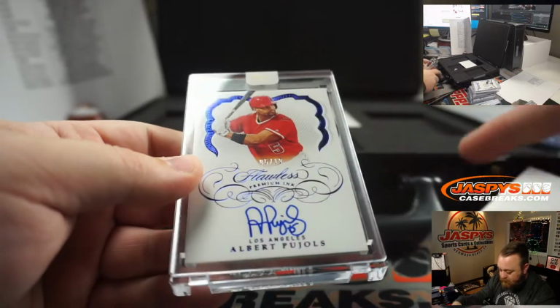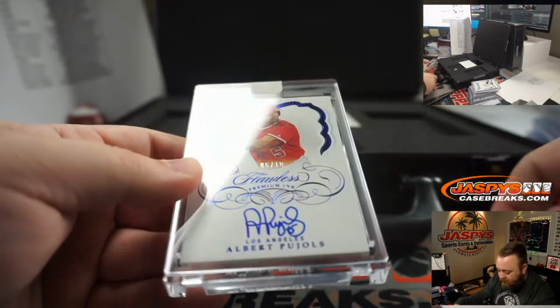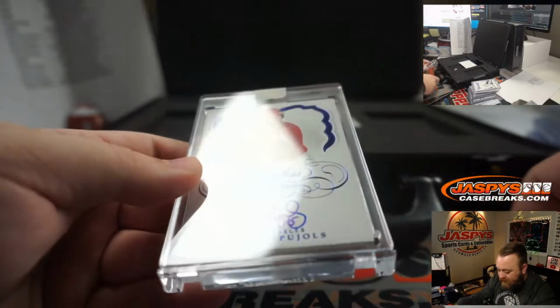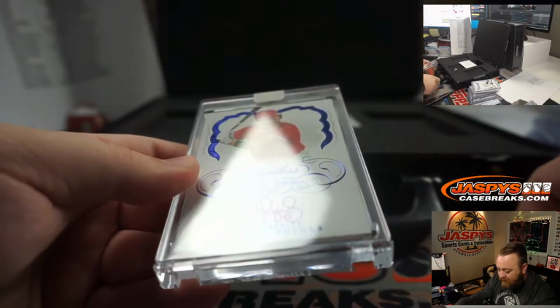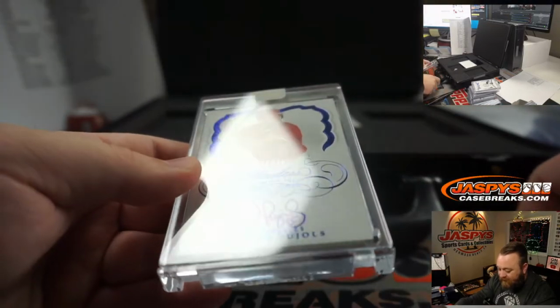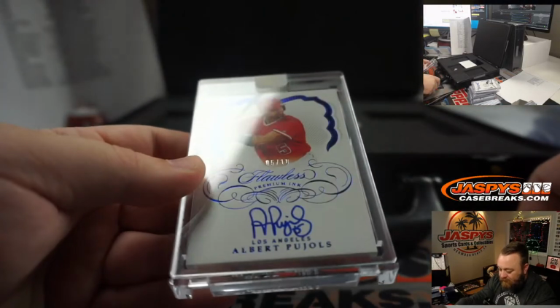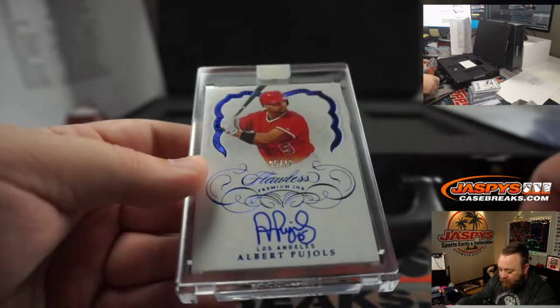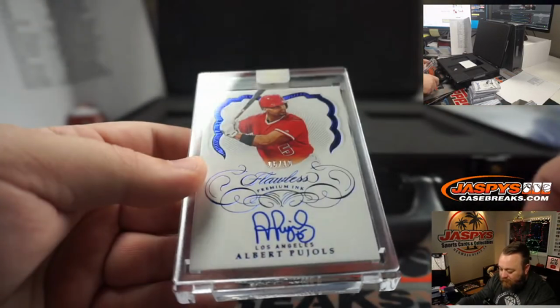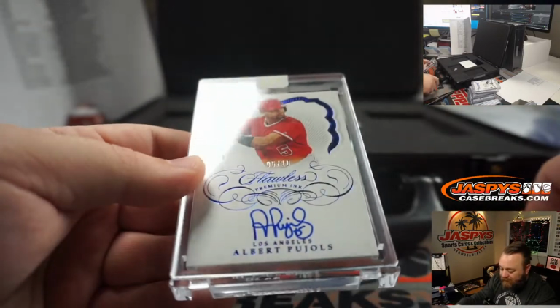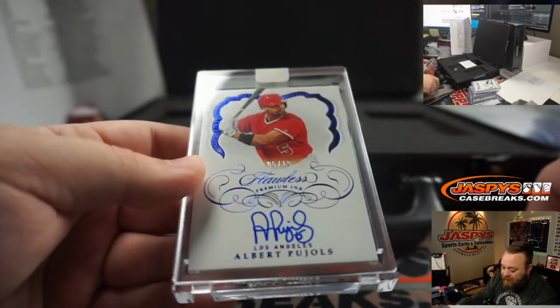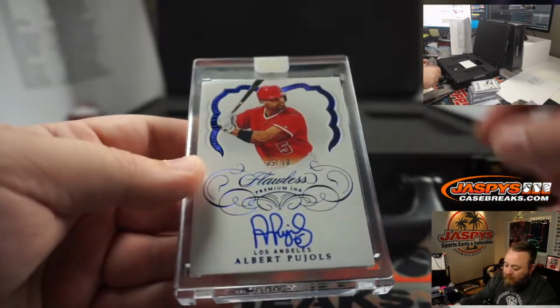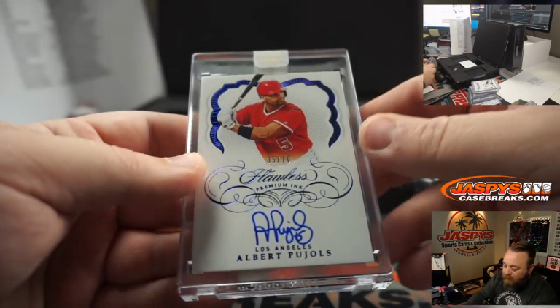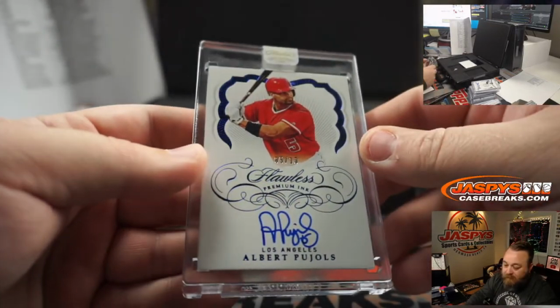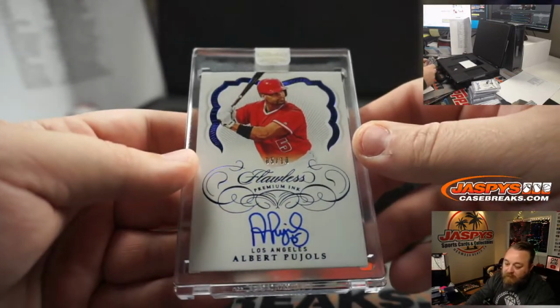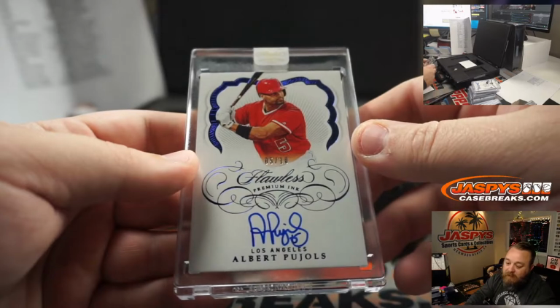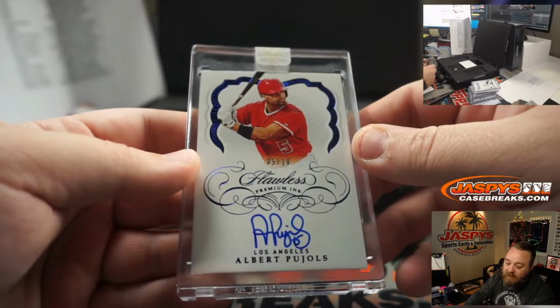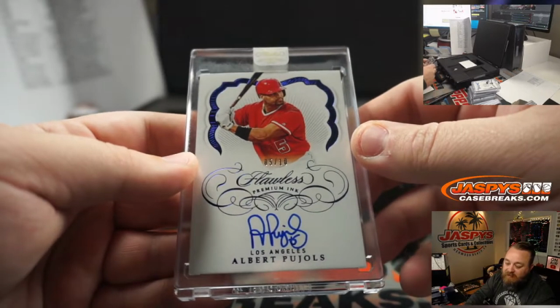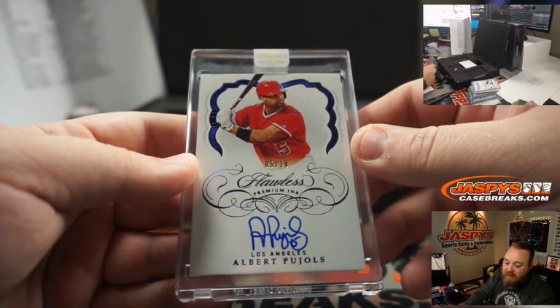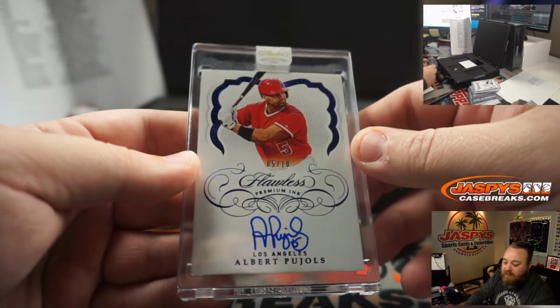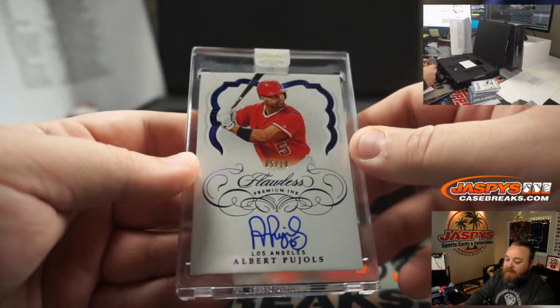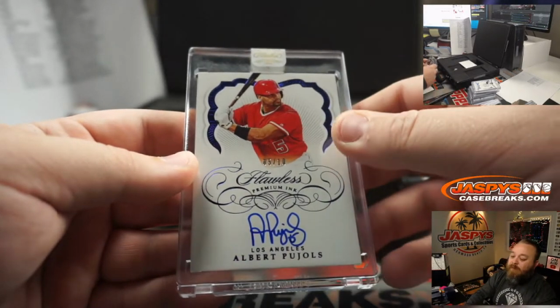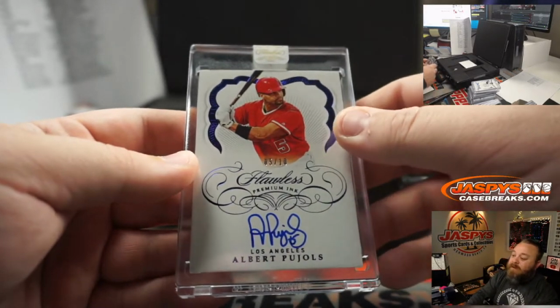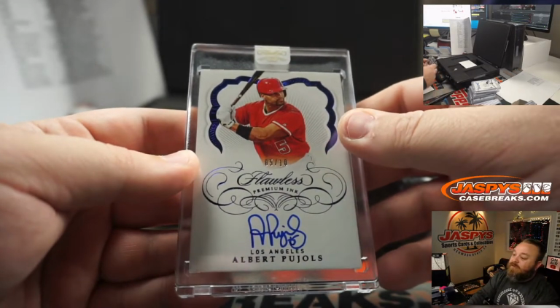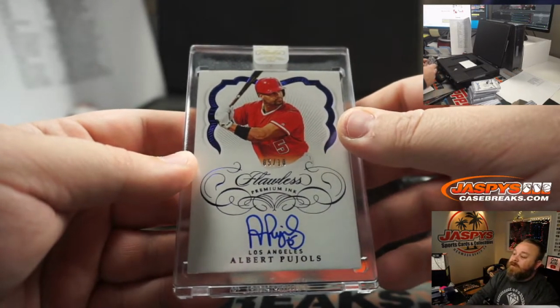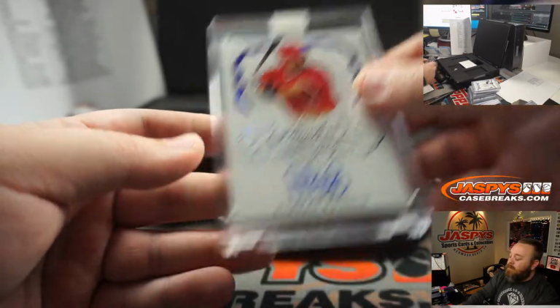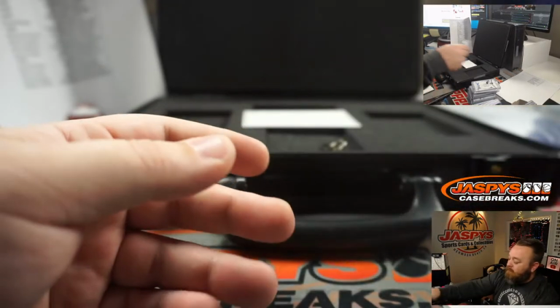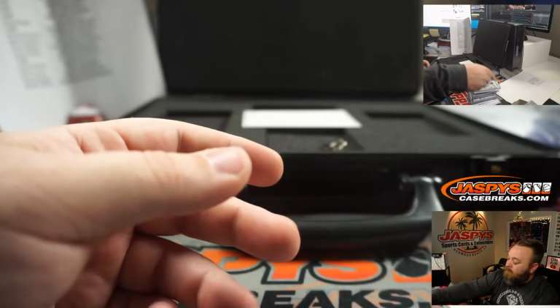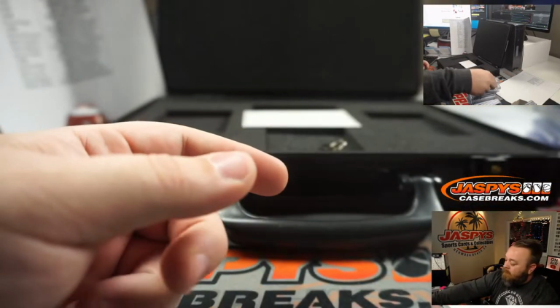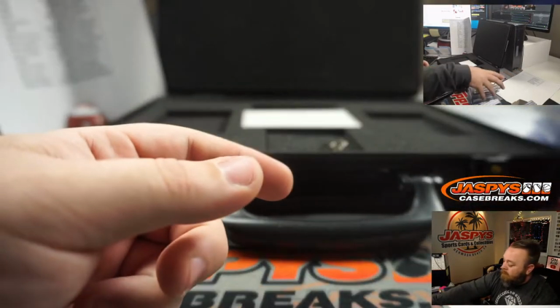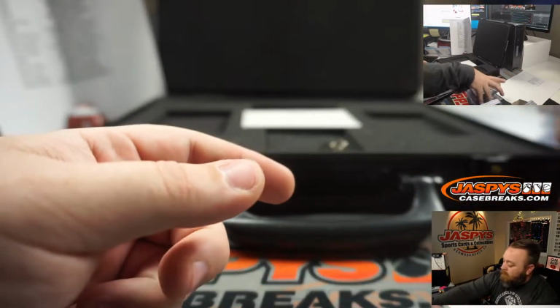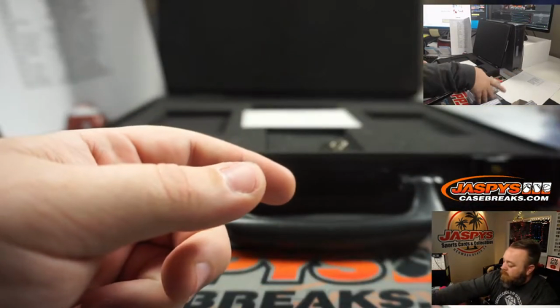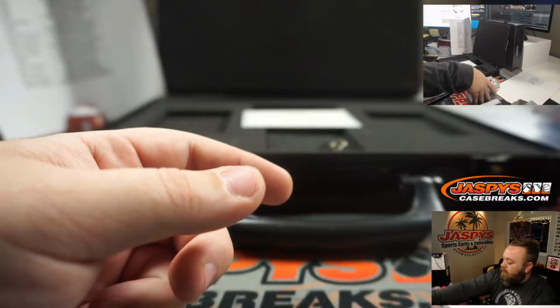5 out of 10 — Premium Inc — Albert Pujols, Los Angeles Angels, Rory Sjogren. There you go, box one.